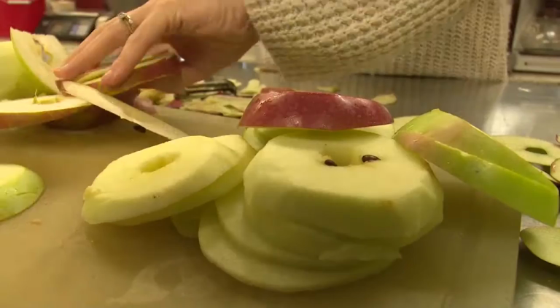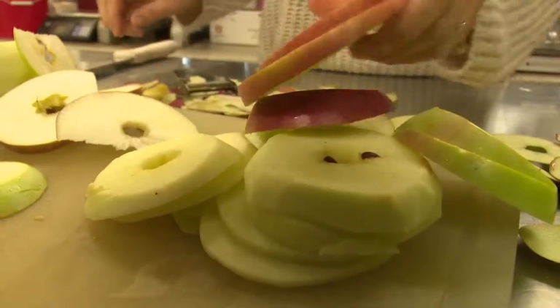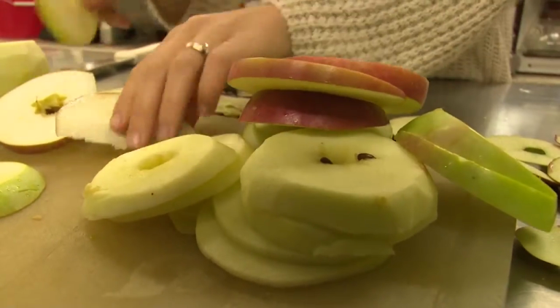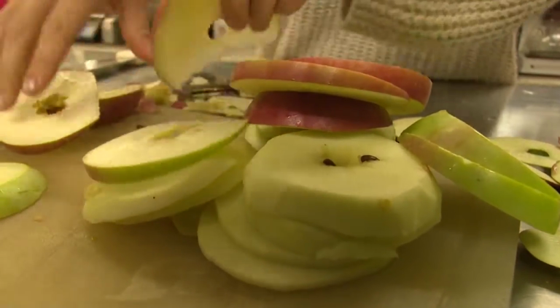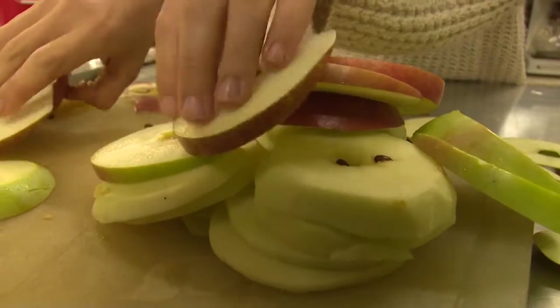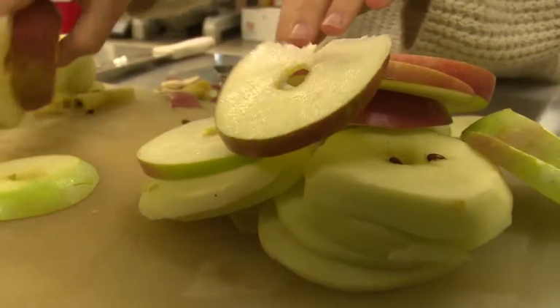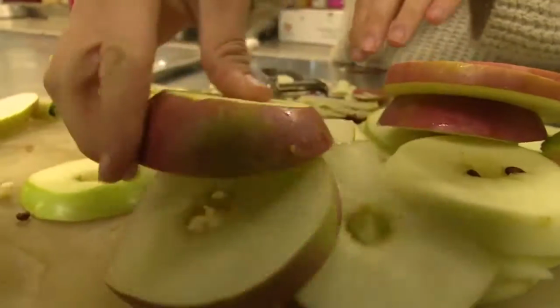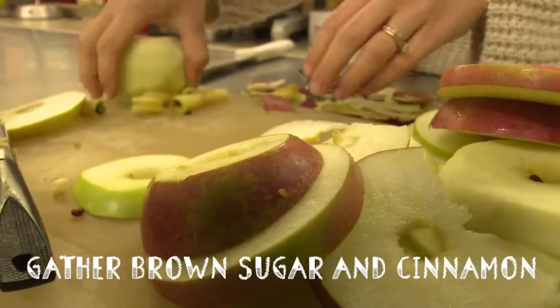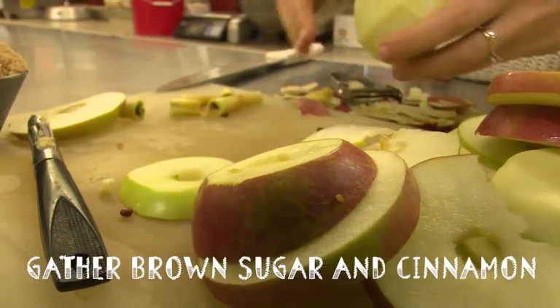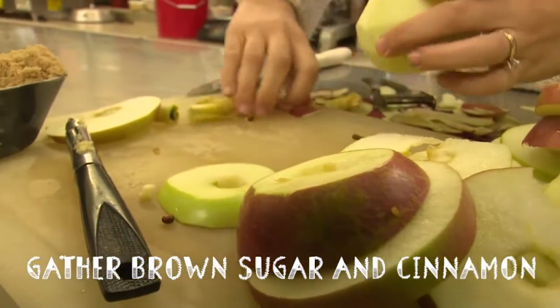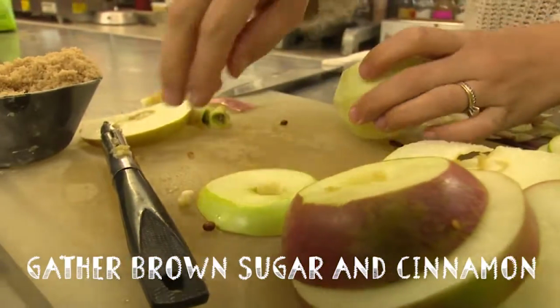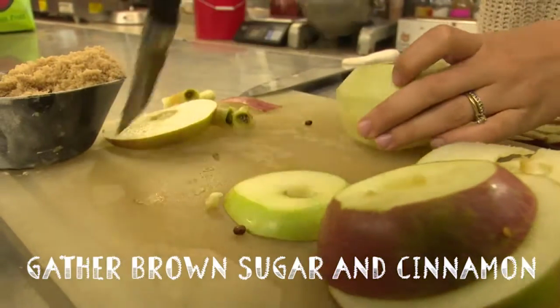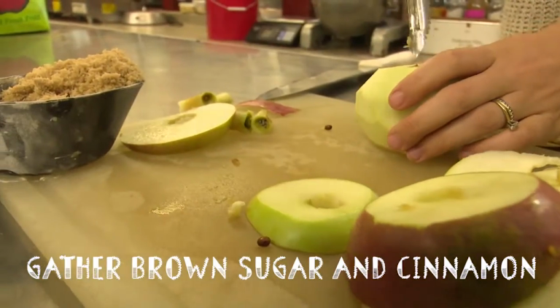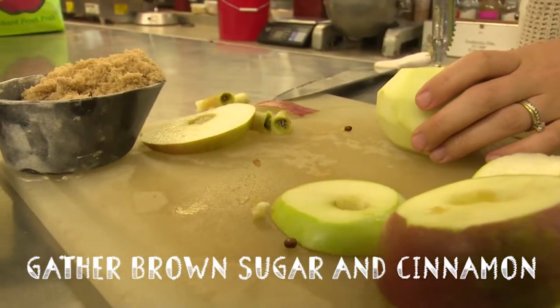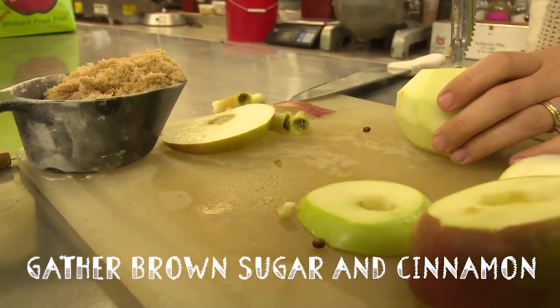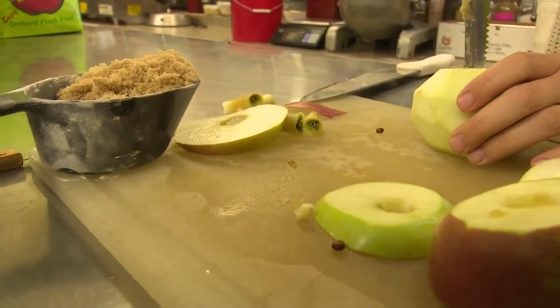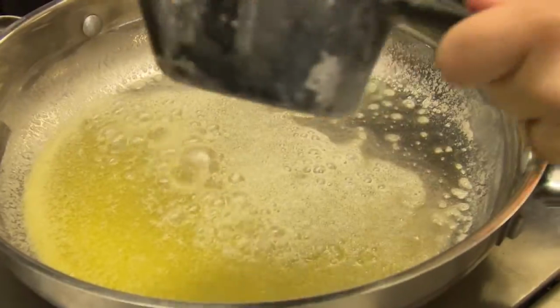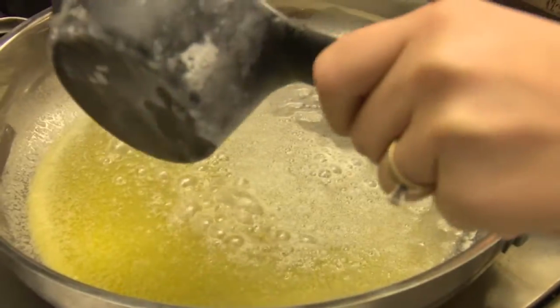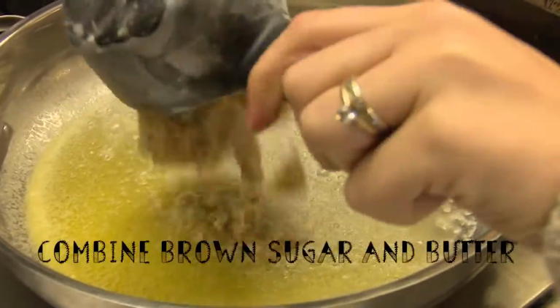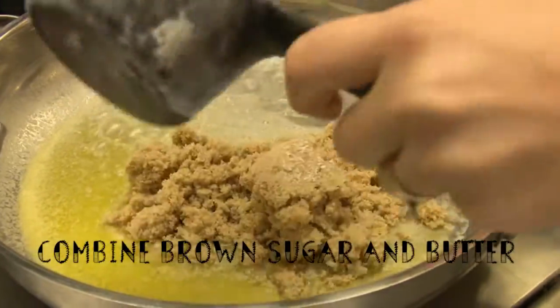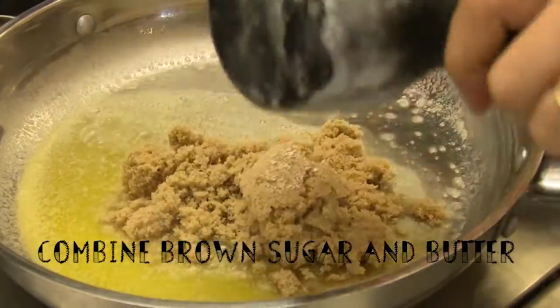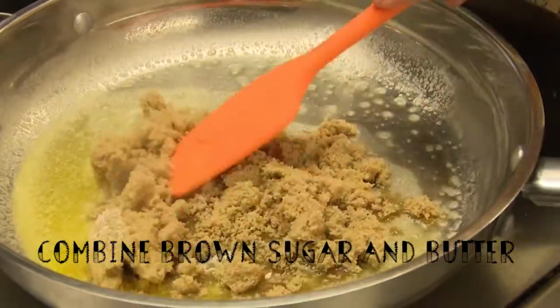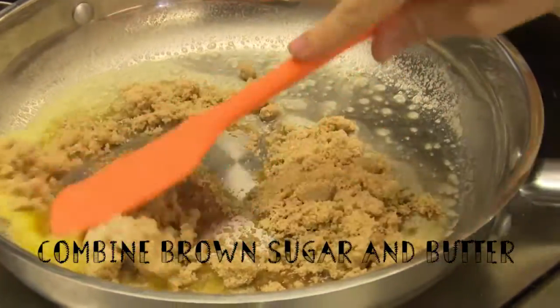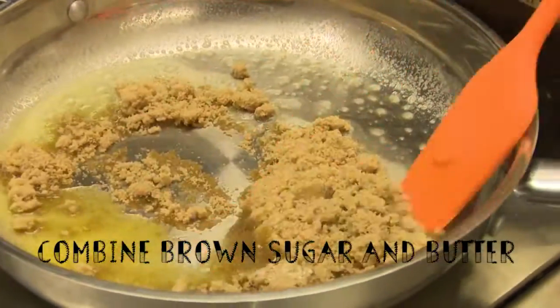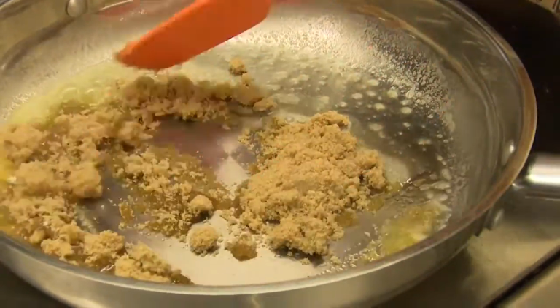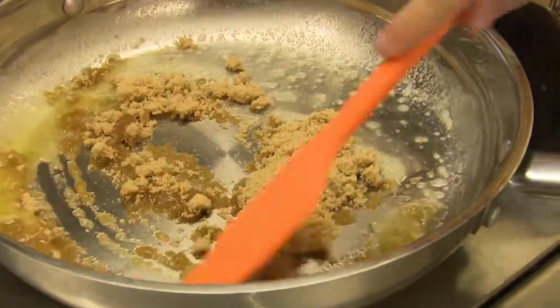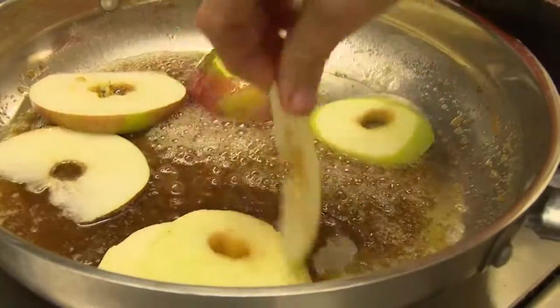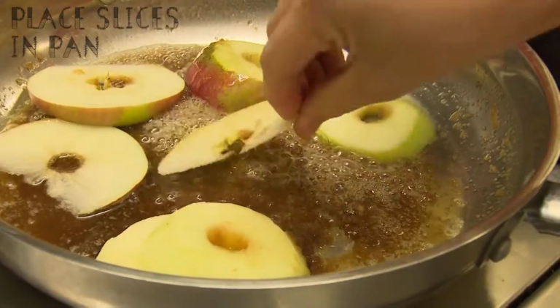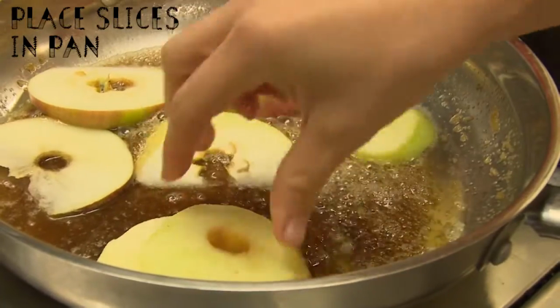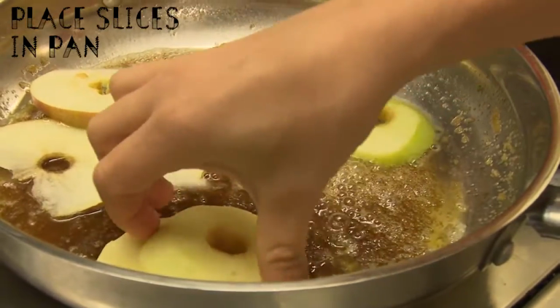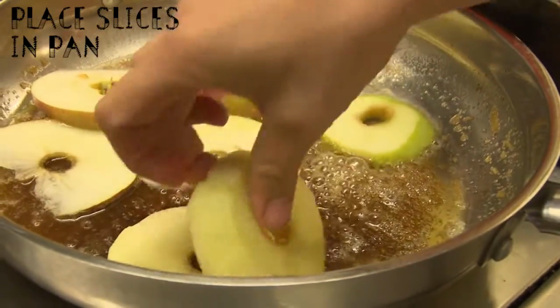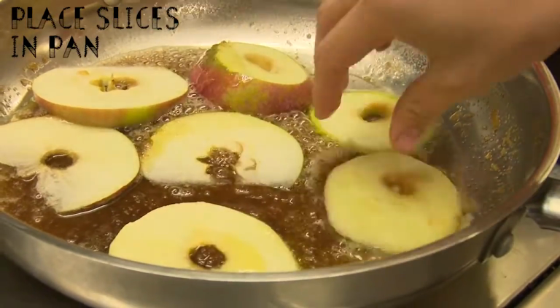Heat up some butter in a pan until melted. You will only need brown sugar and cinnamon to finish off this great snack. Pour some brown sugar into the melted butter and stir until combined. Then place the sliced apples into the pan and let simmer.